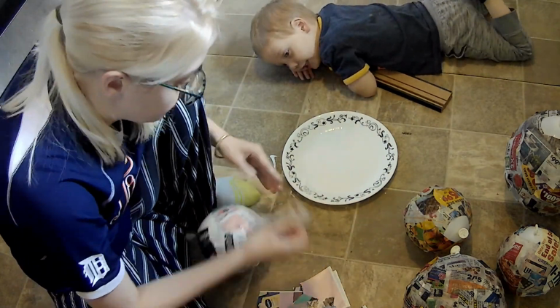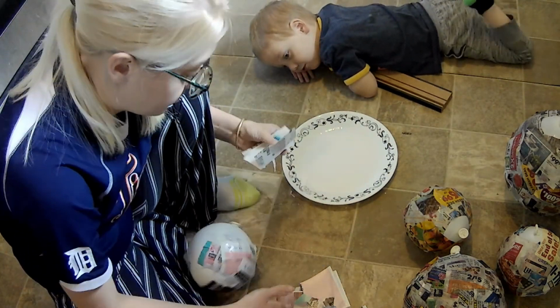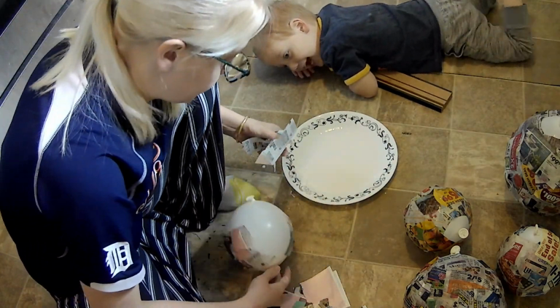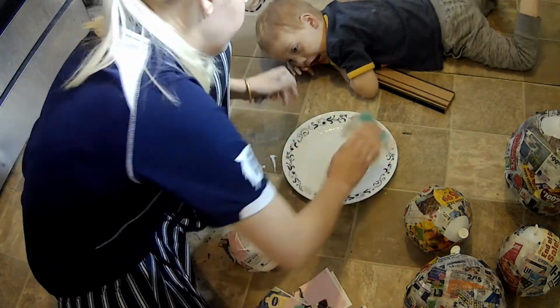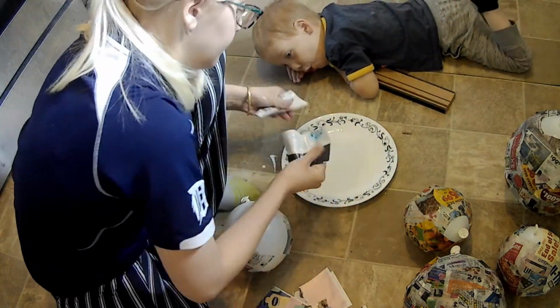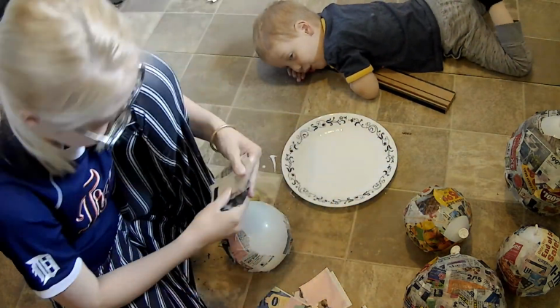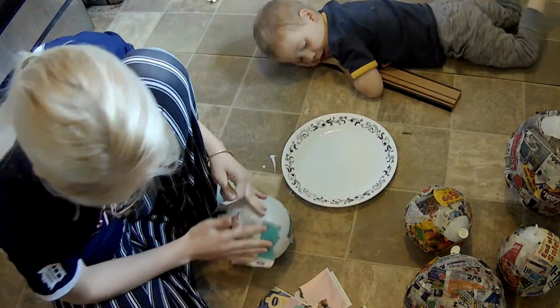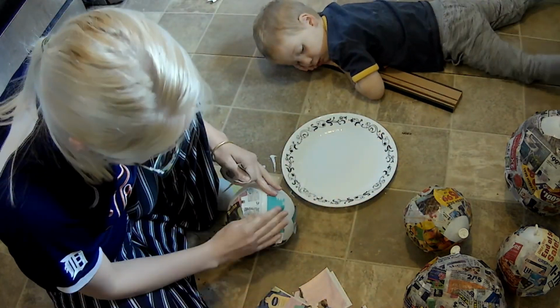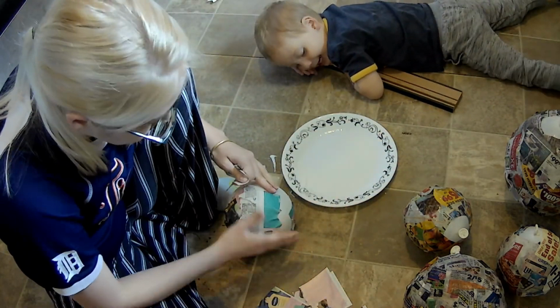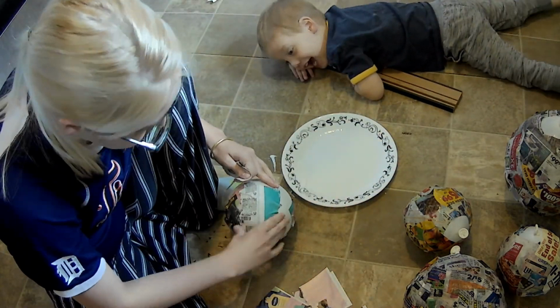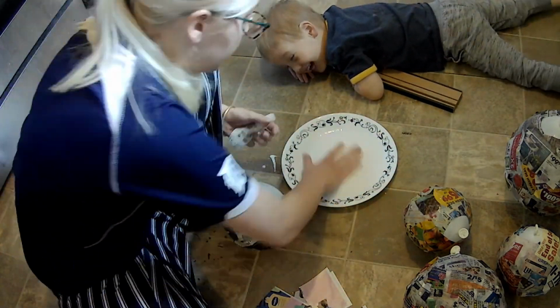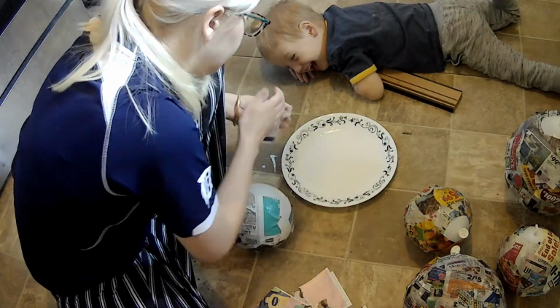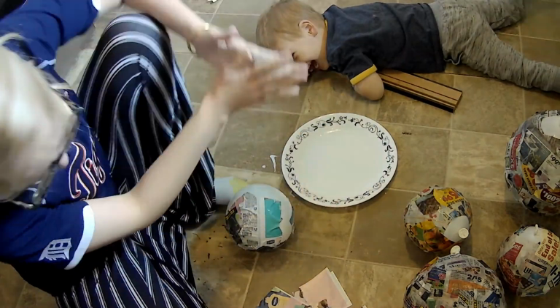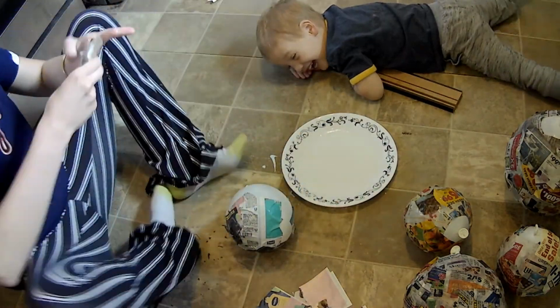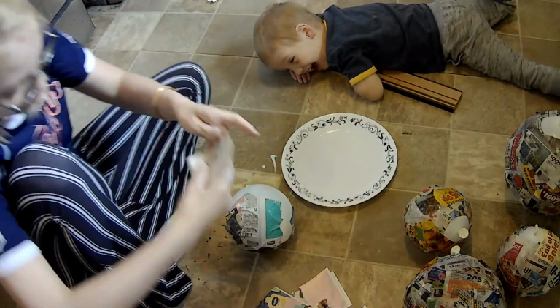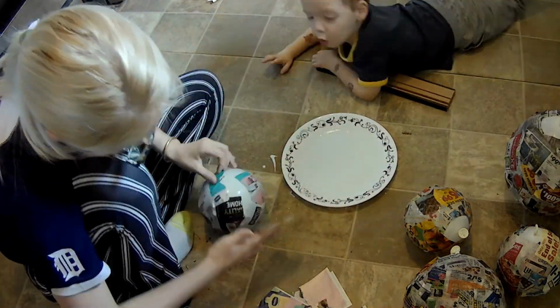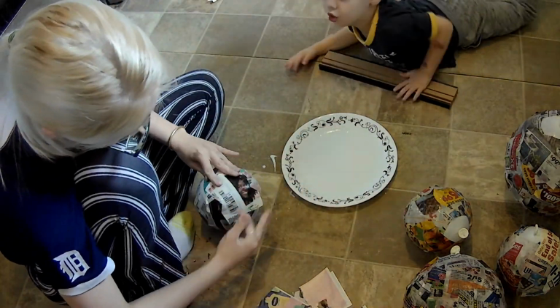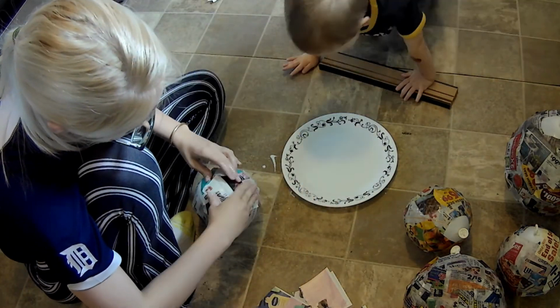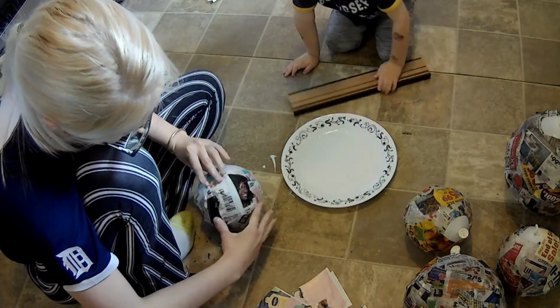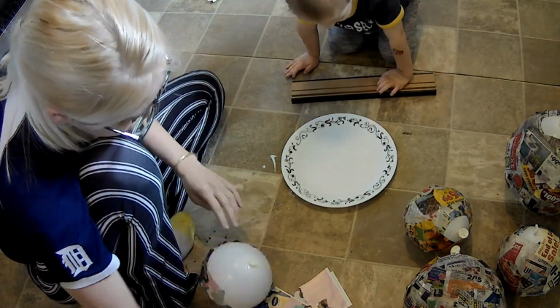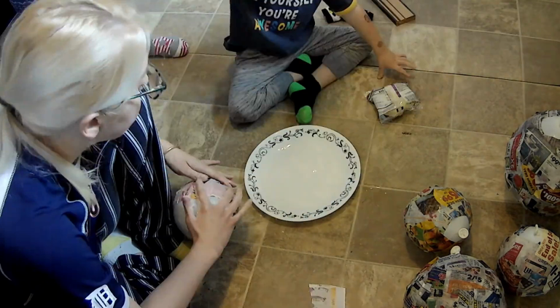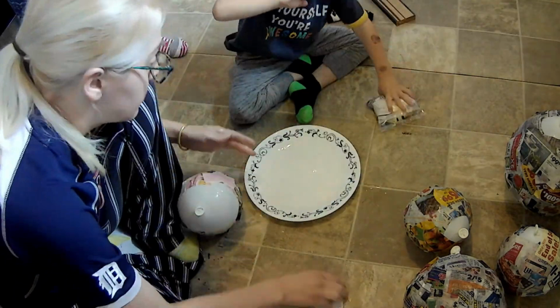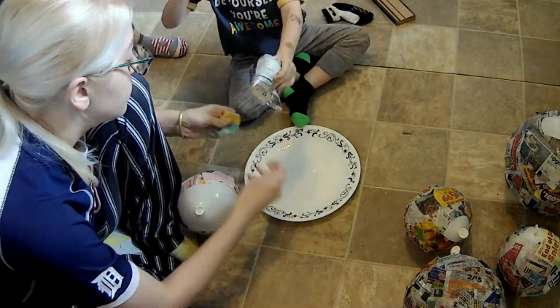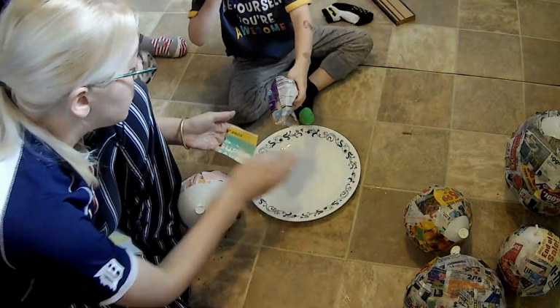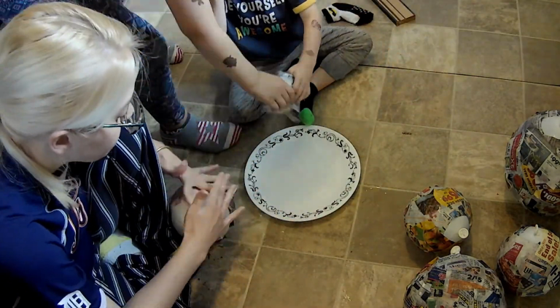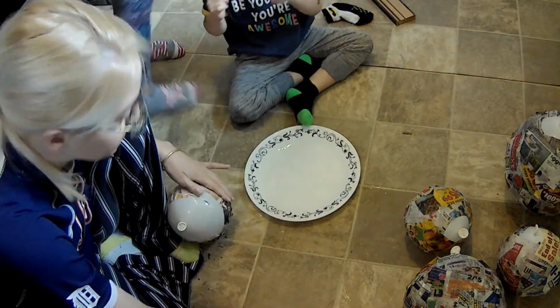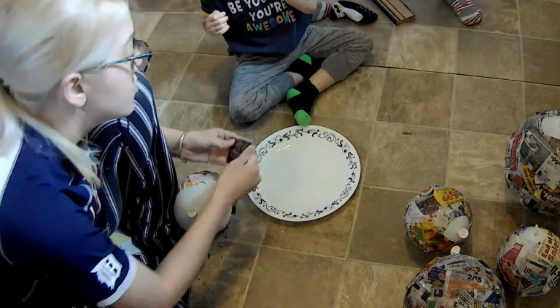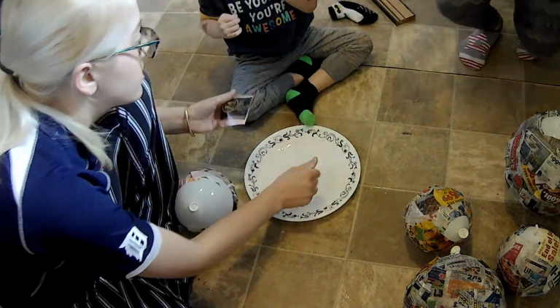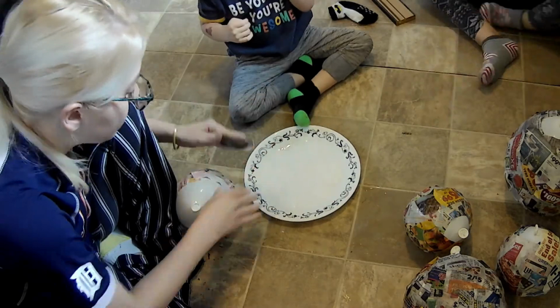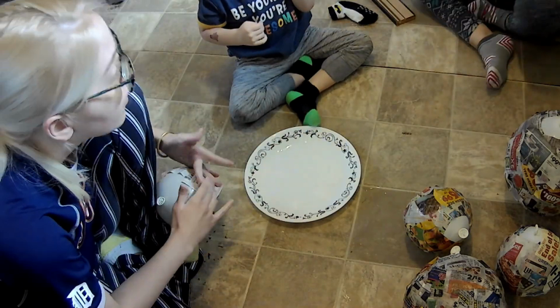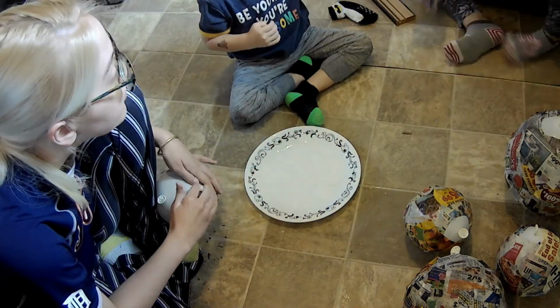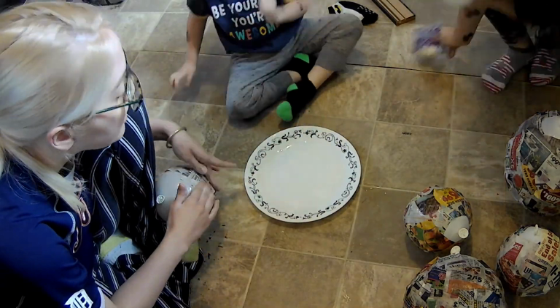As long as the papier-mâché is thoroughly dry, you may pop the balloon inside, leaving a hollow shell of papier-mâché. Then add in the candy.